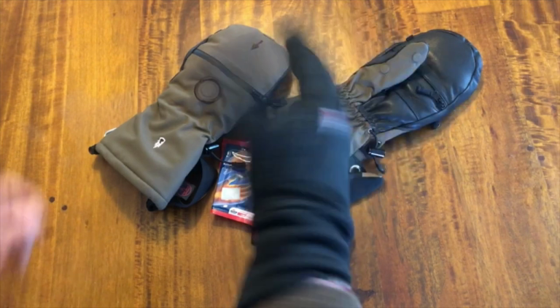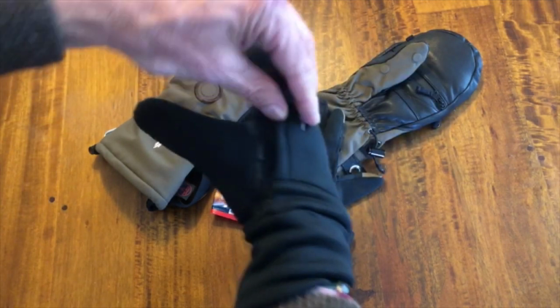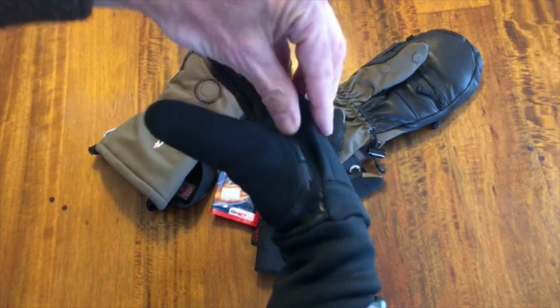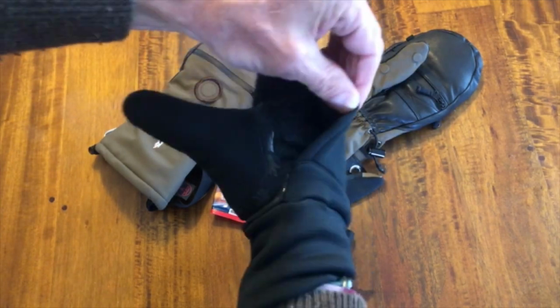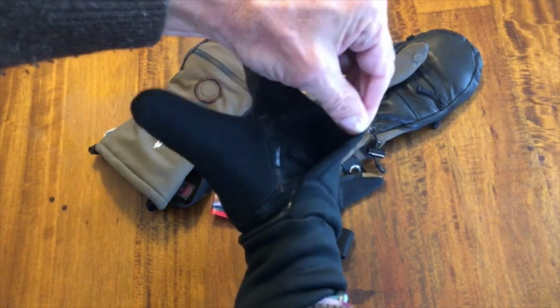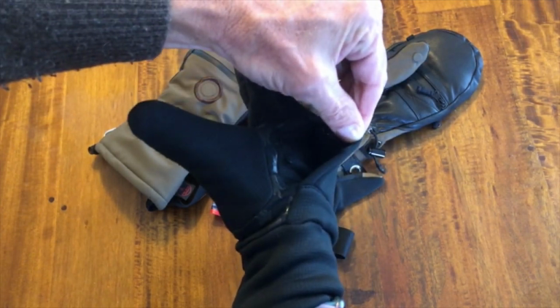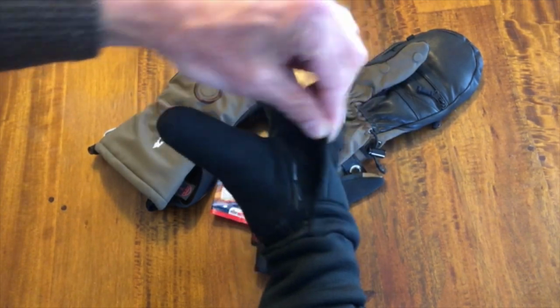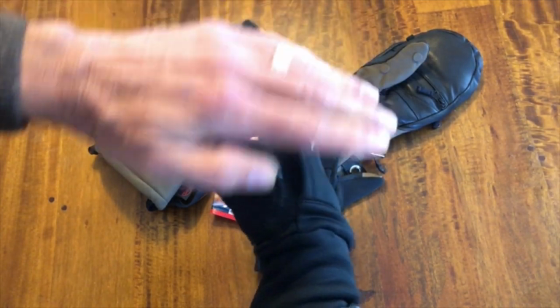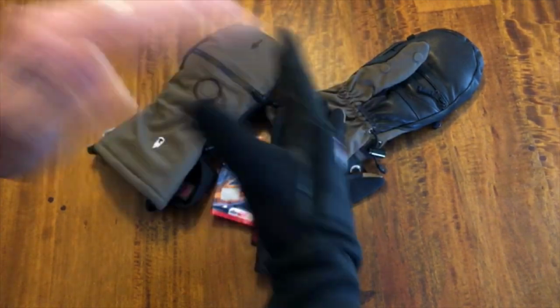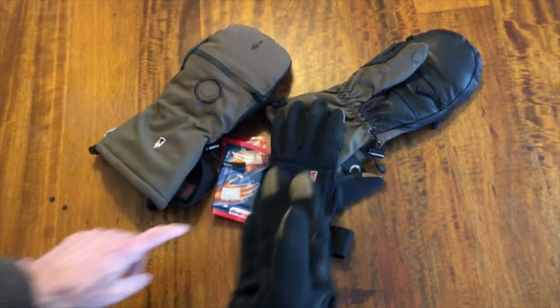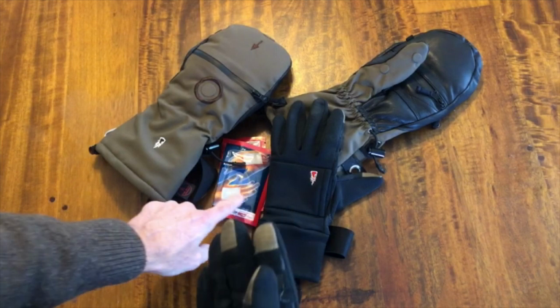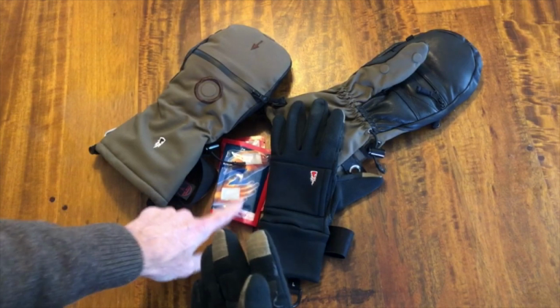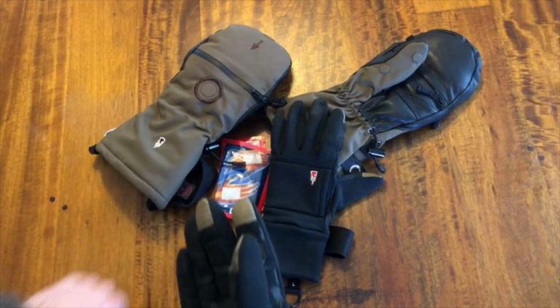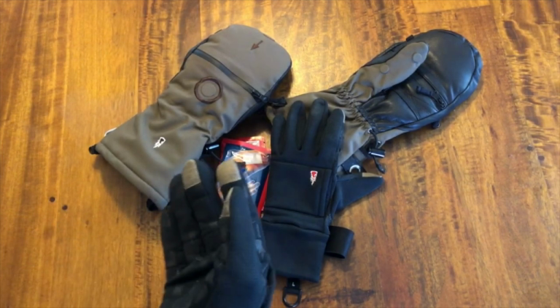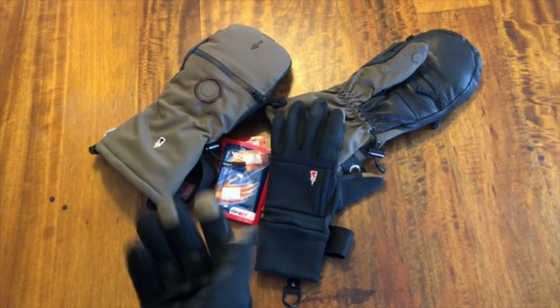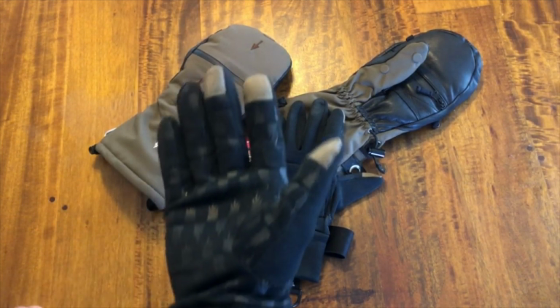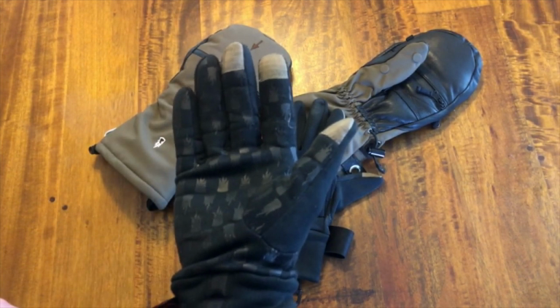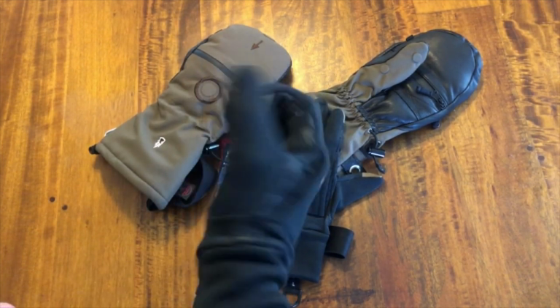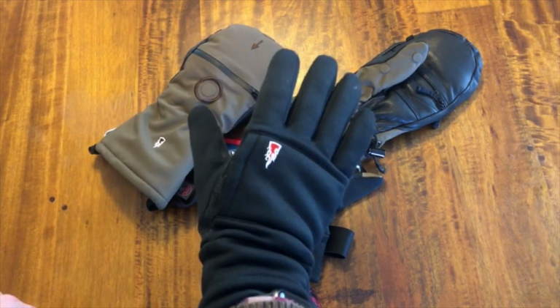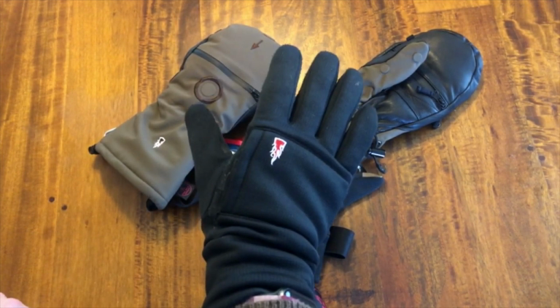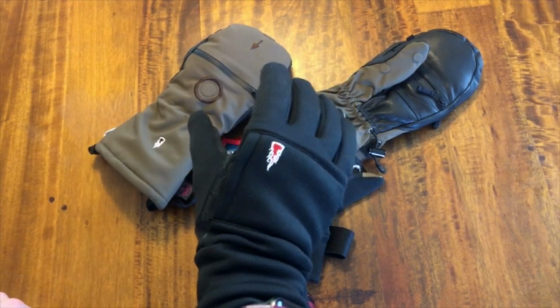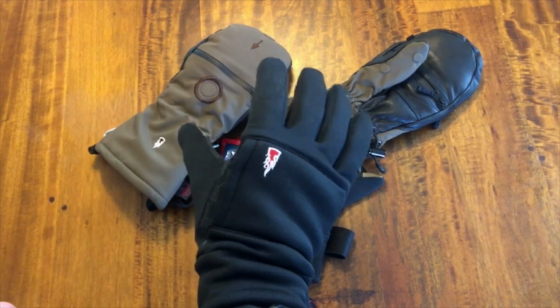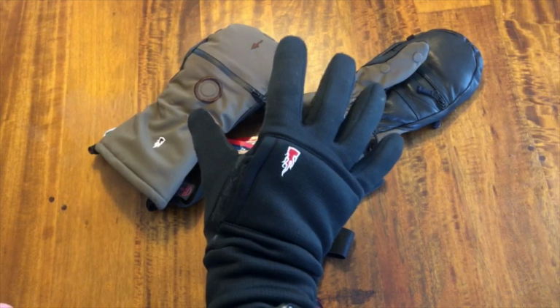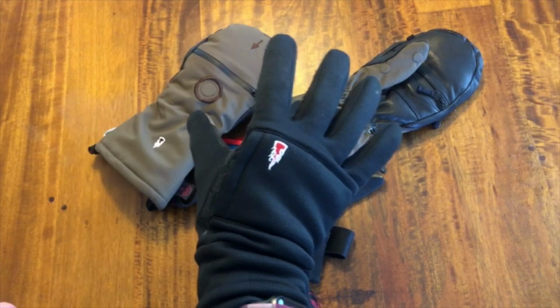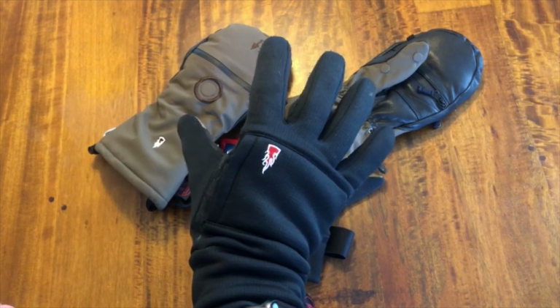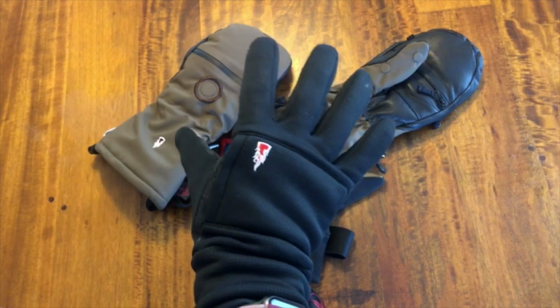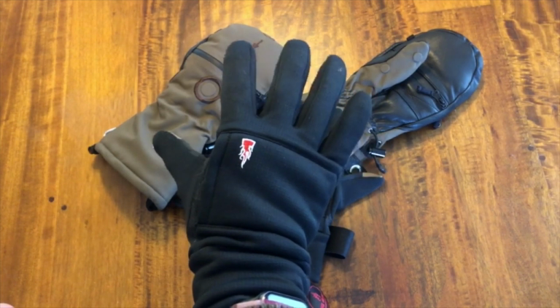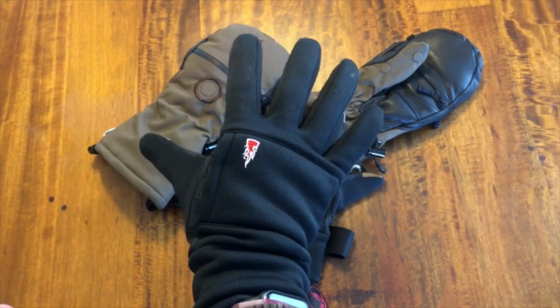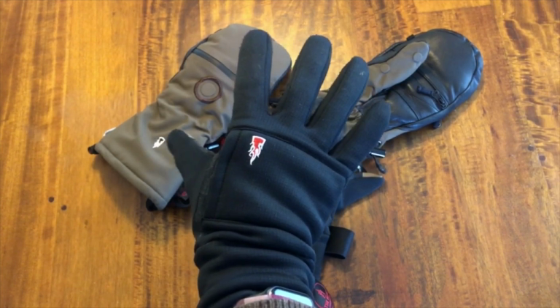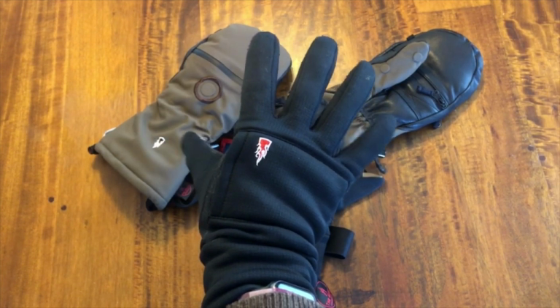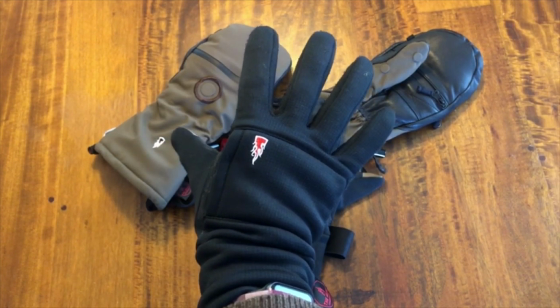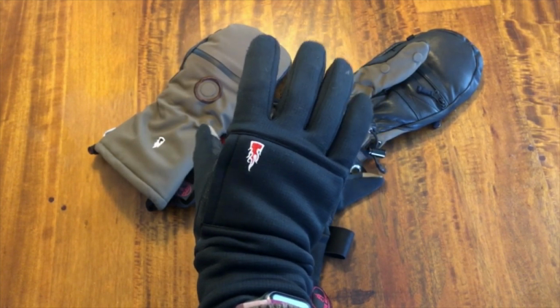It's got a pocket right back here that you can use with the Heat Company hand warmers, or you can just pick those up at any hardware store — they sell them all over the place.